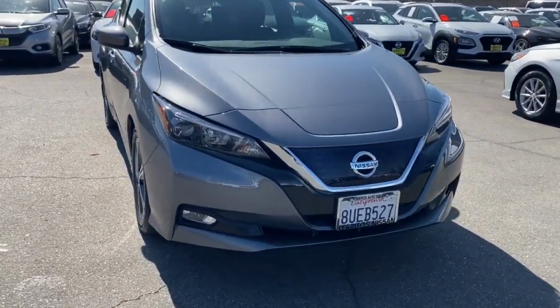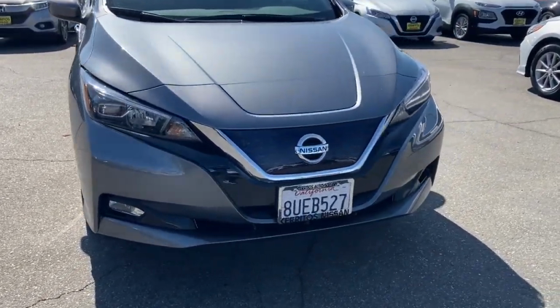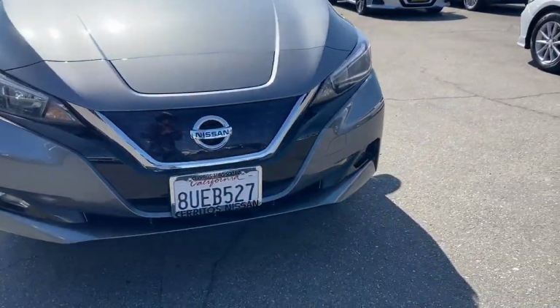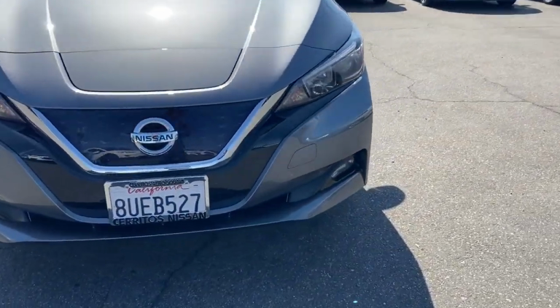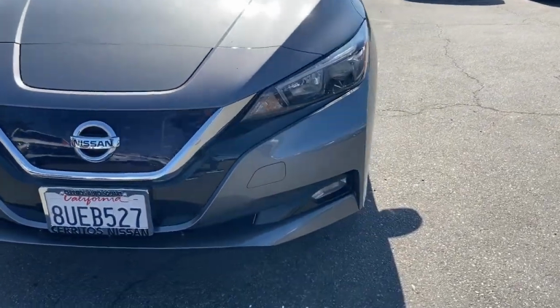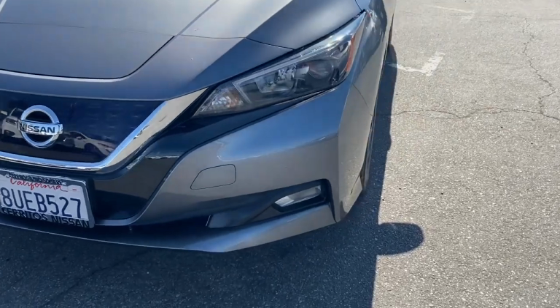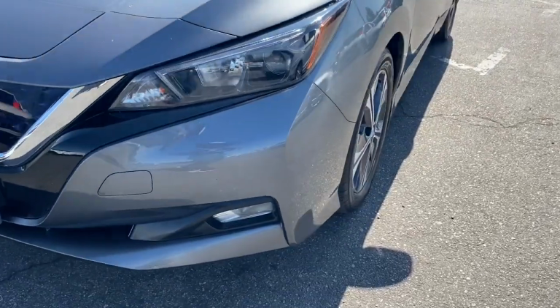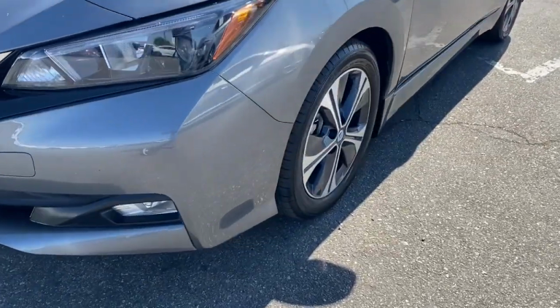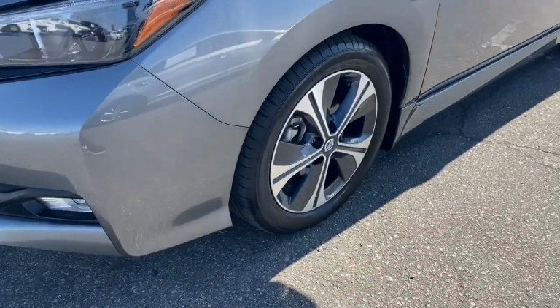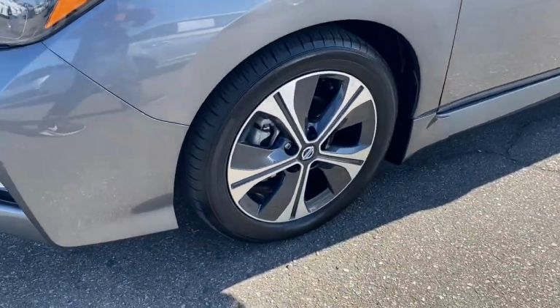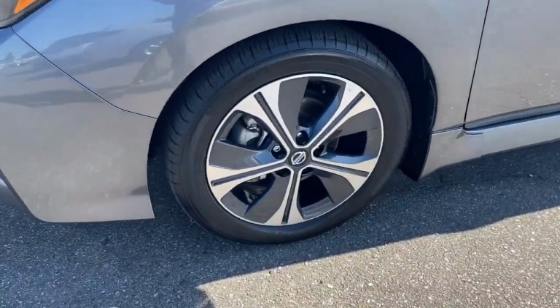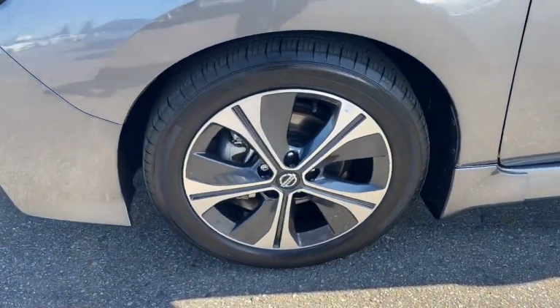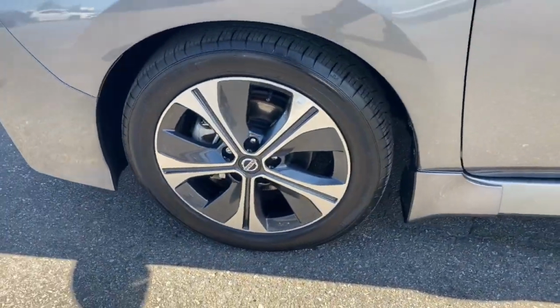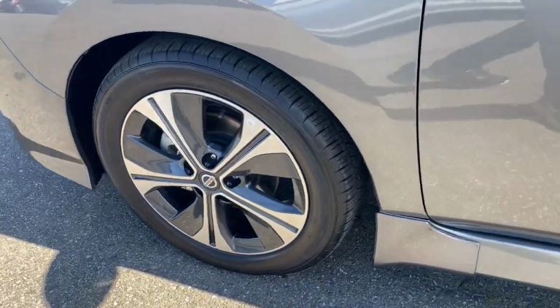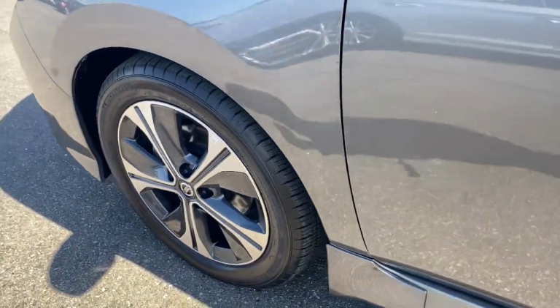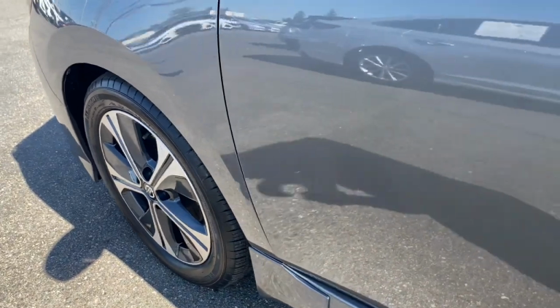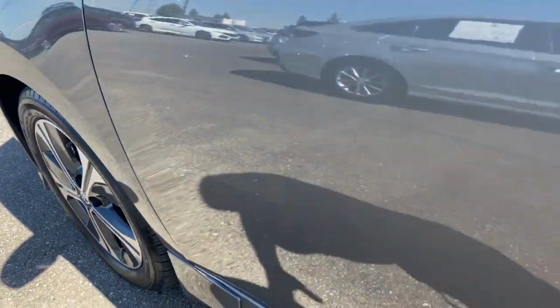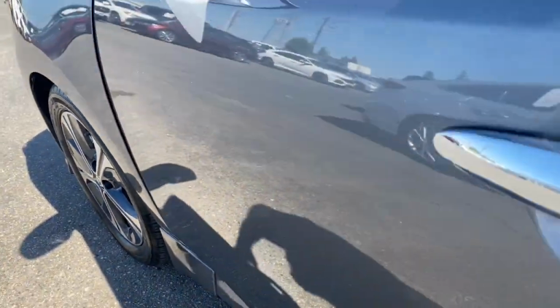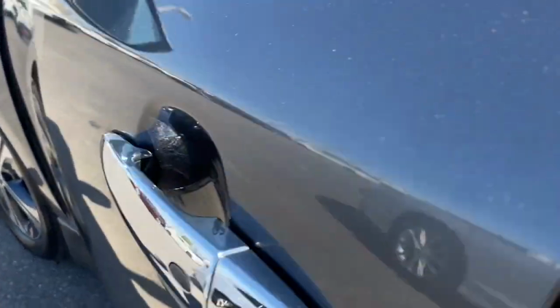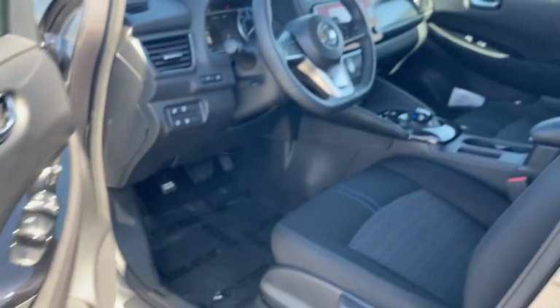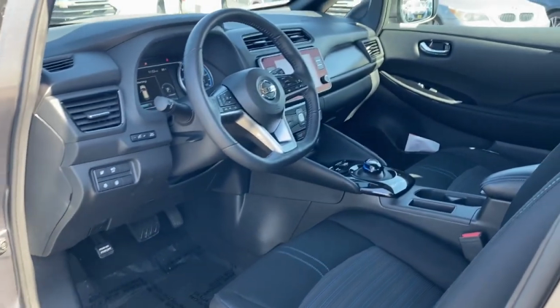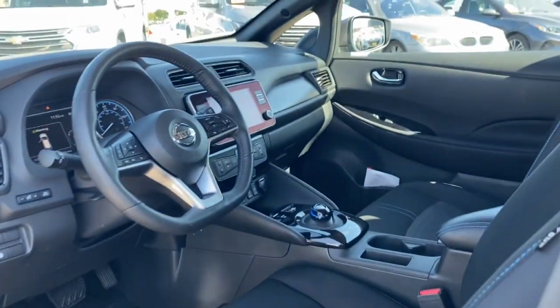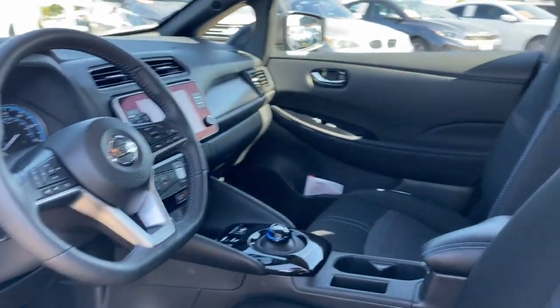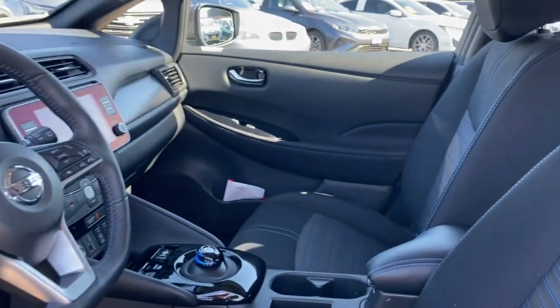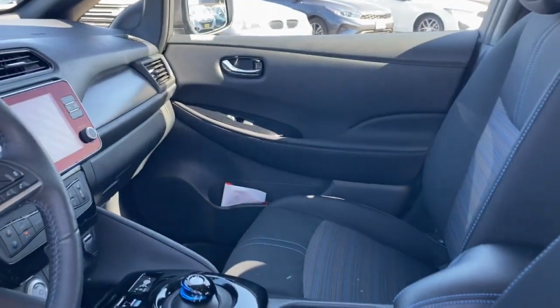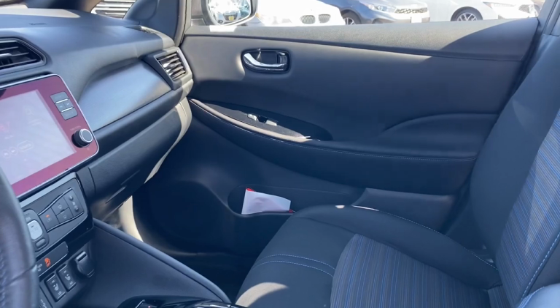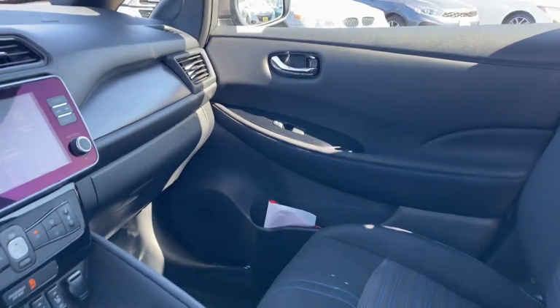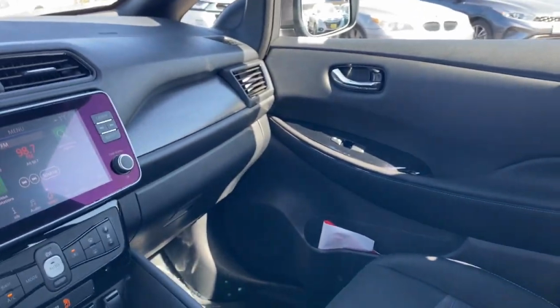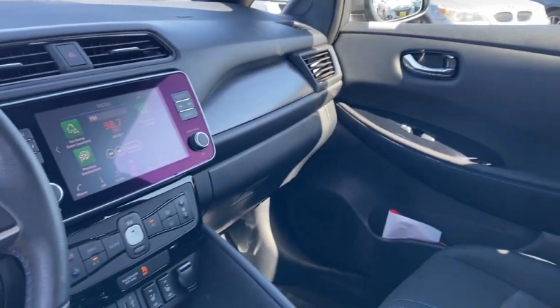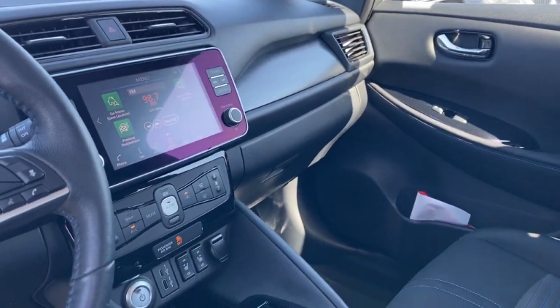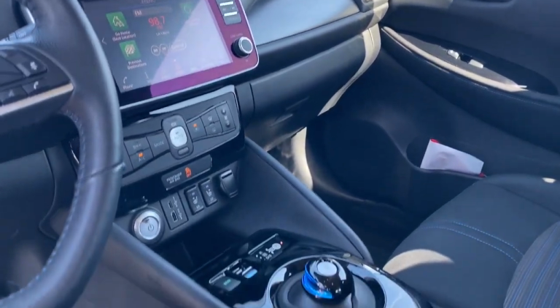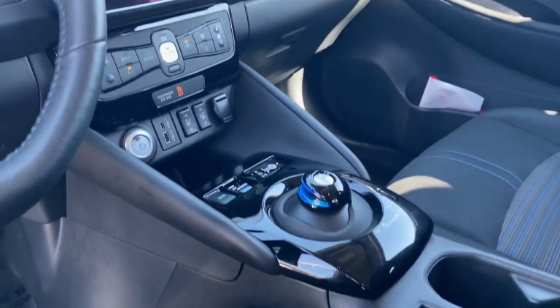The following are some of this vehicle's highlighted options: heated steering wheel, pre-collision system, lane departure warning, navigation system, keyless entry, backup camera, keyless start, premium sound system, fog lamps, and heated mirrors.